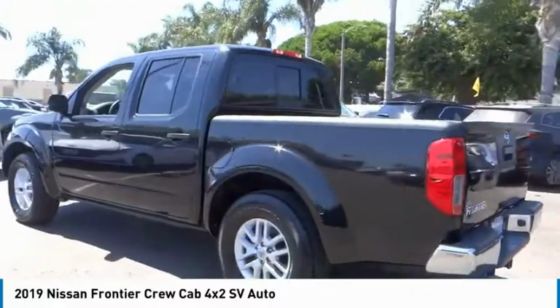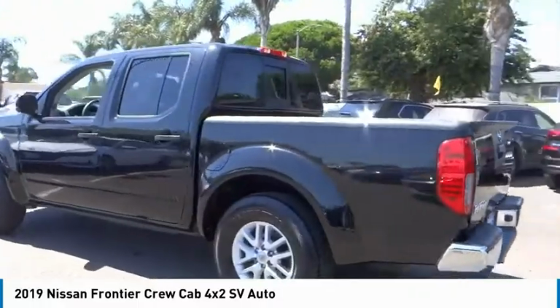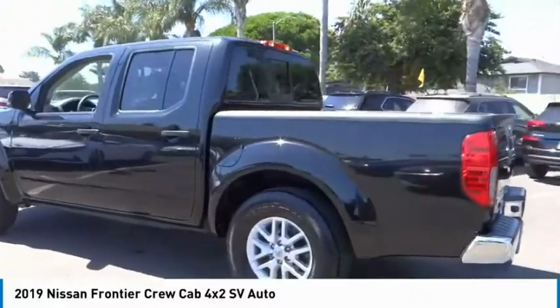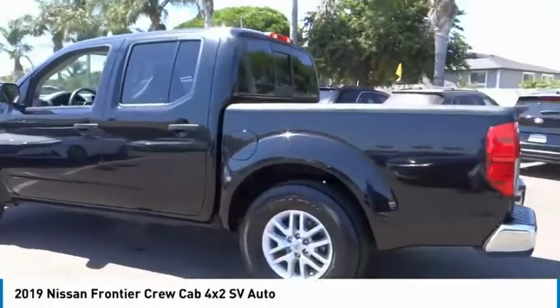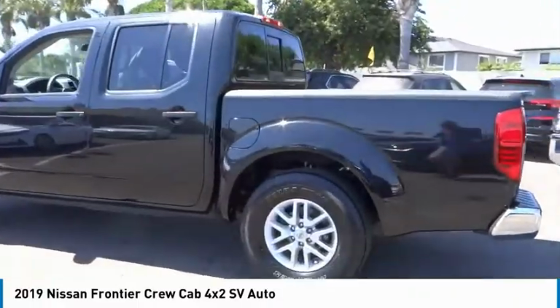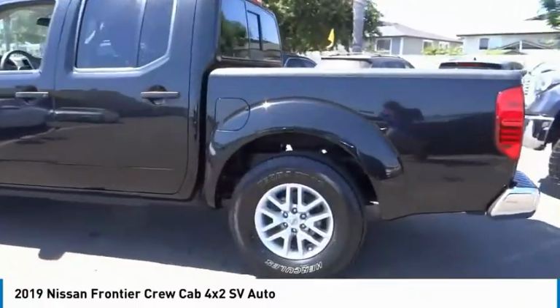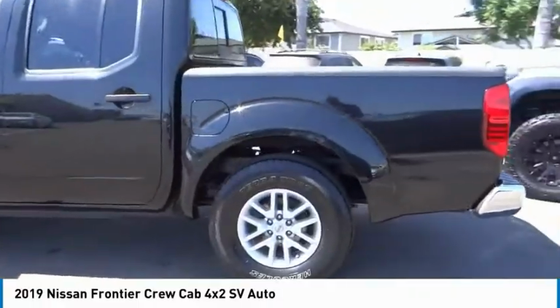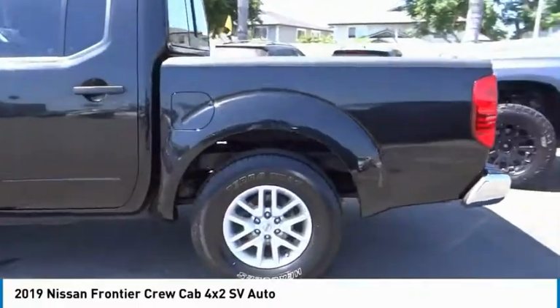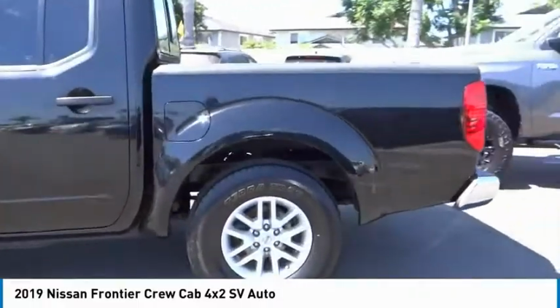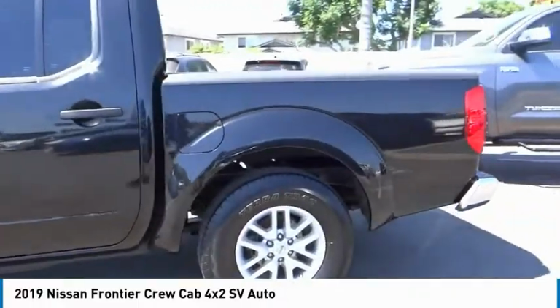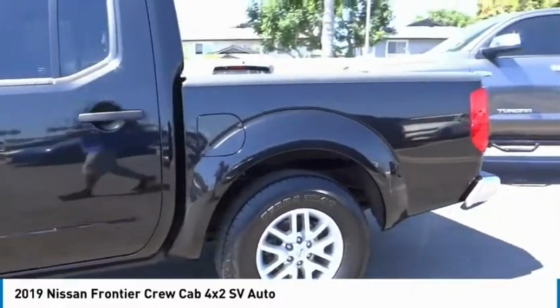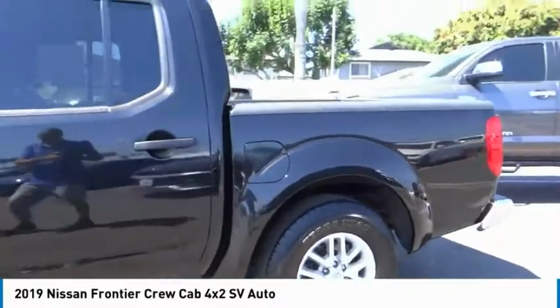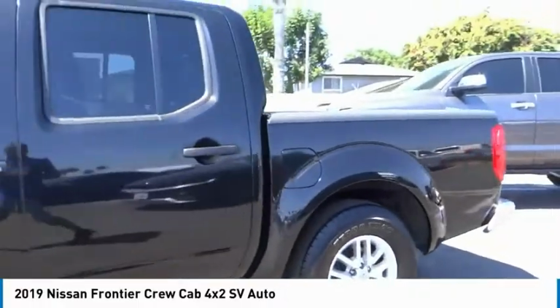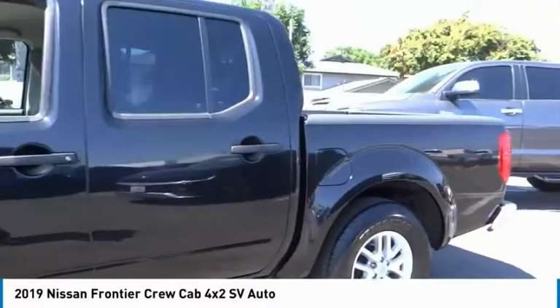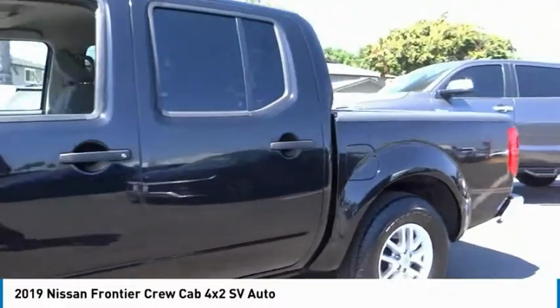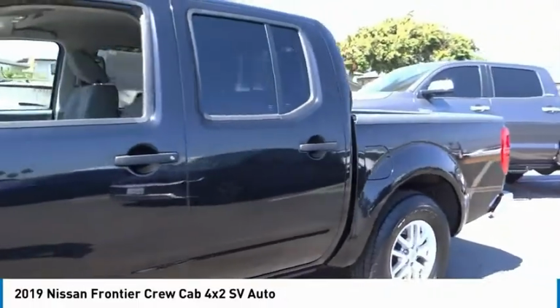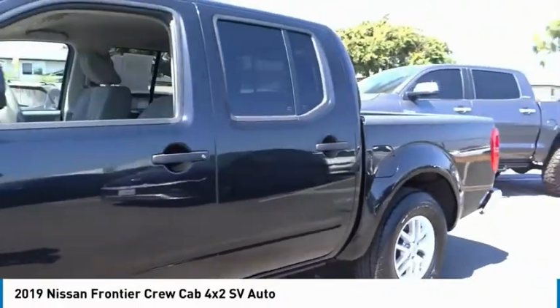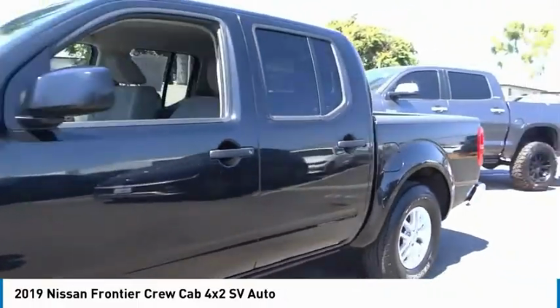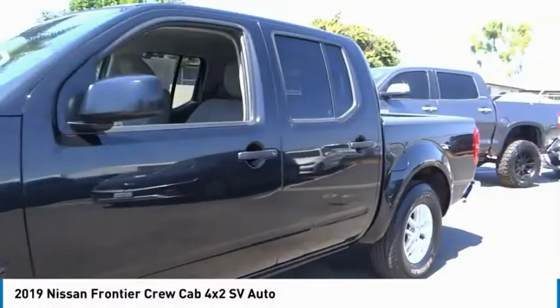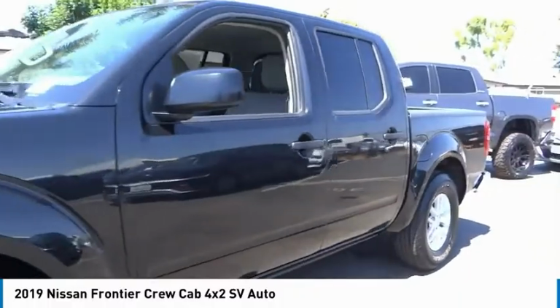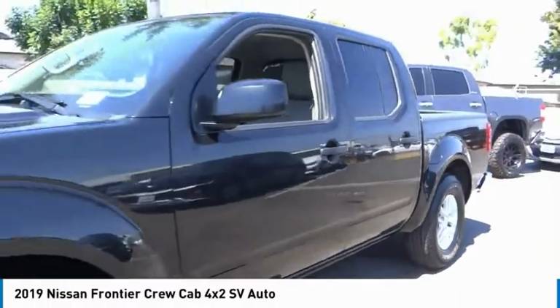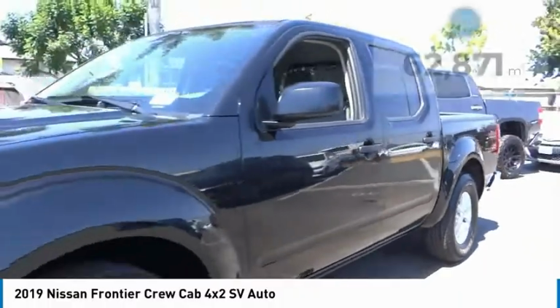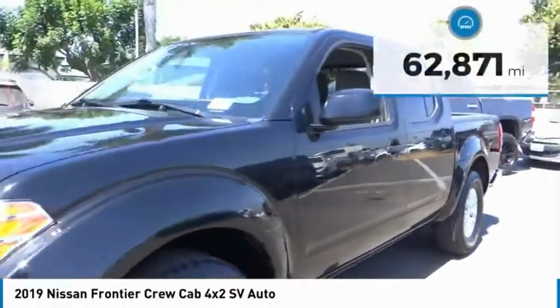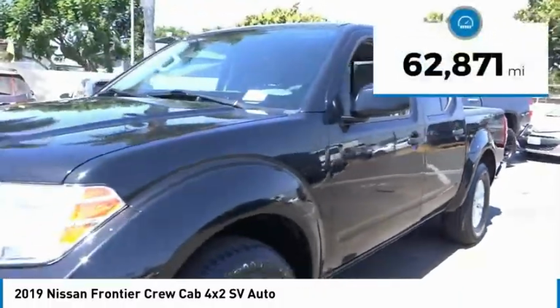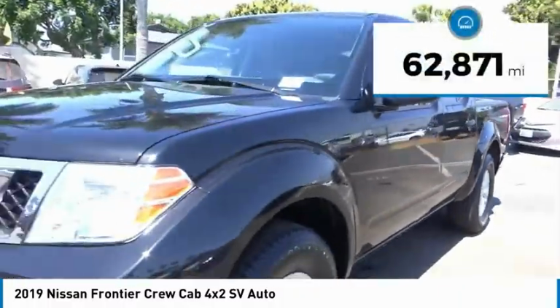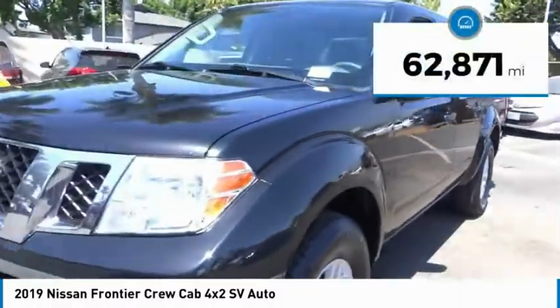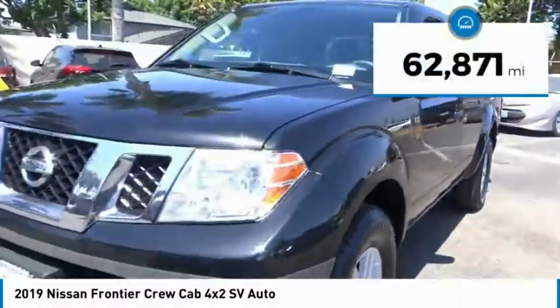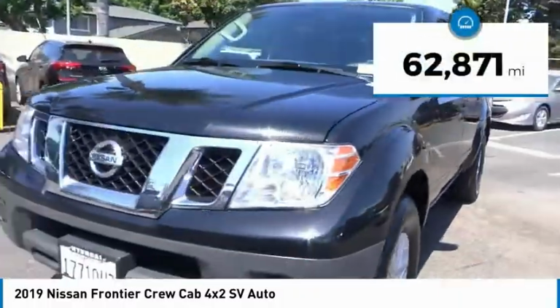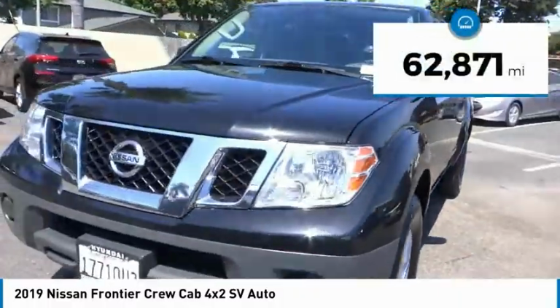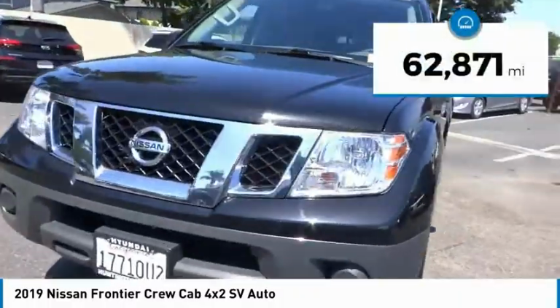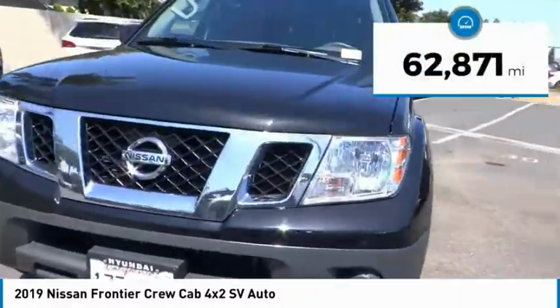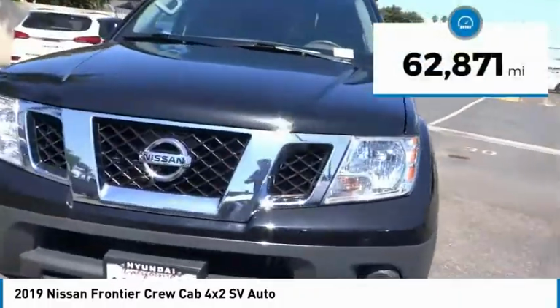The Frontier's interior comforts include cab versatility, under-seat storage, and seating for five. This vehicle has less than 65,000 miles.